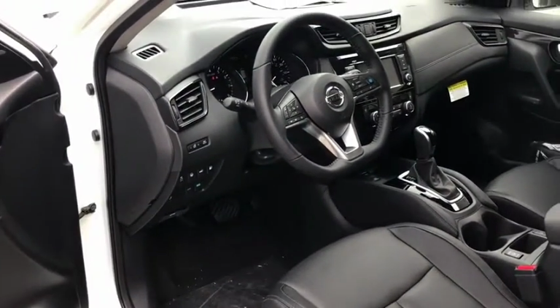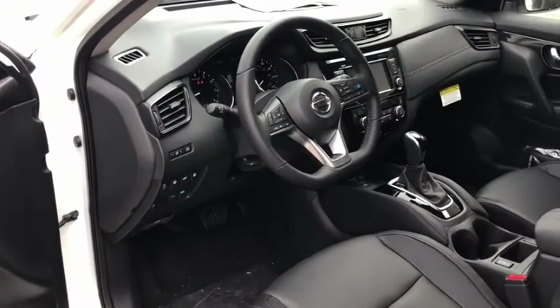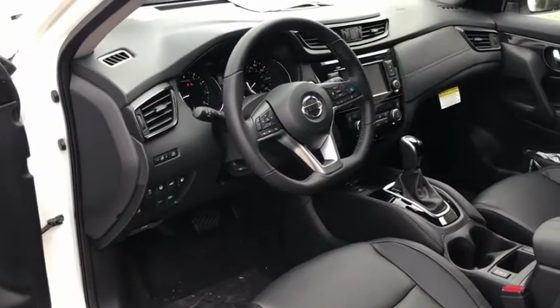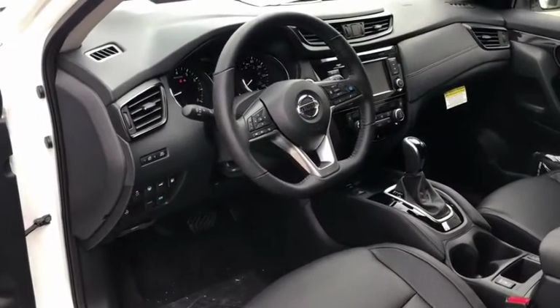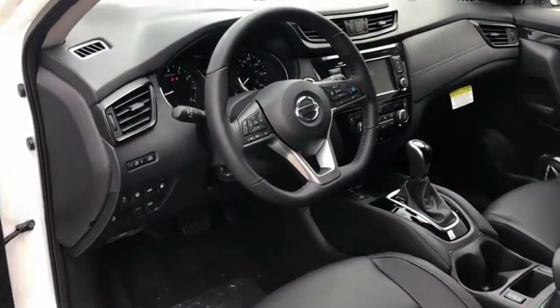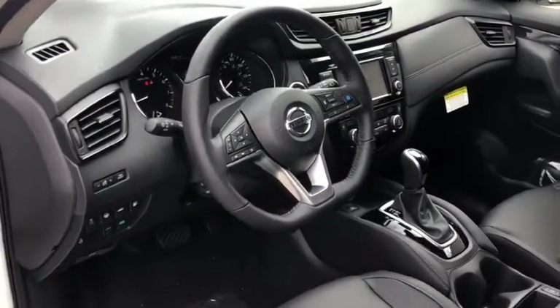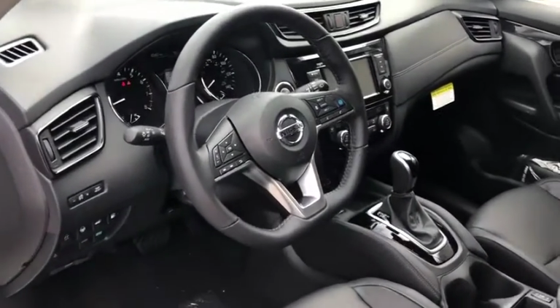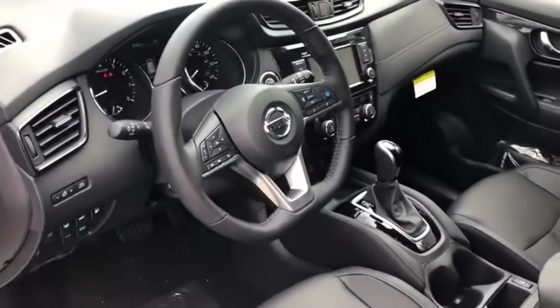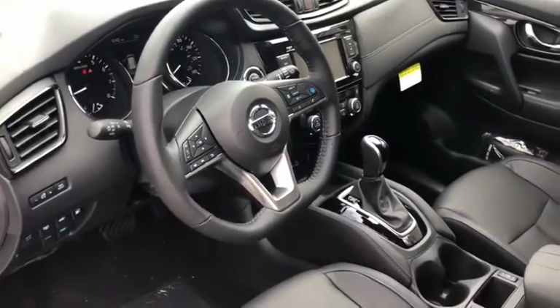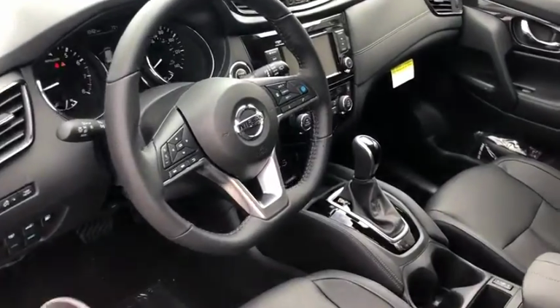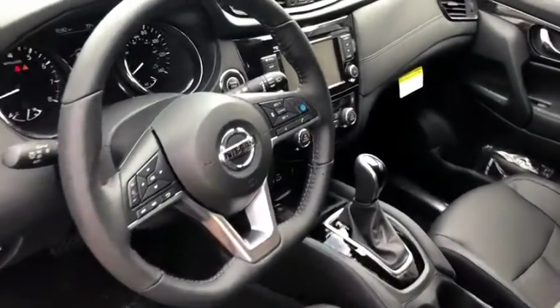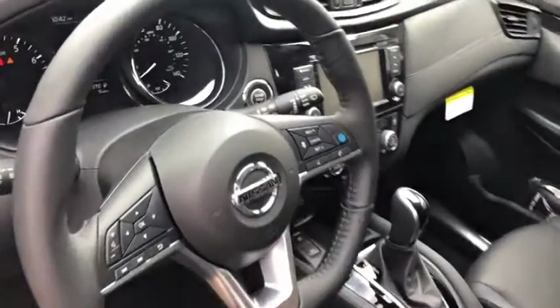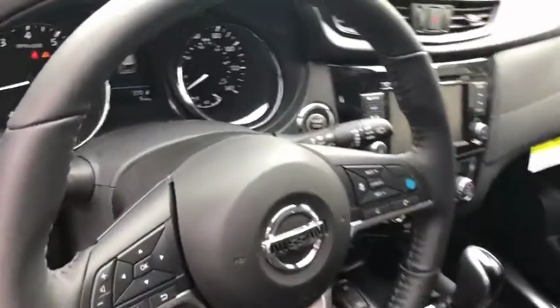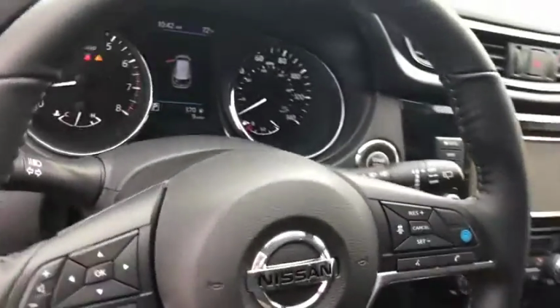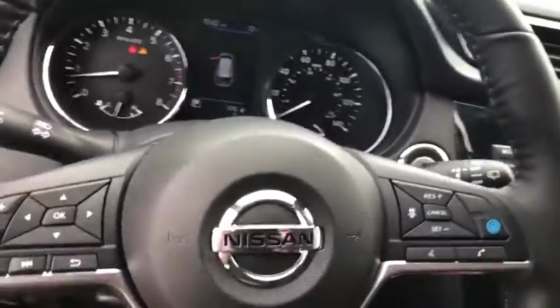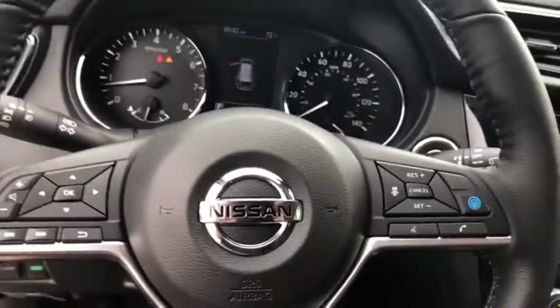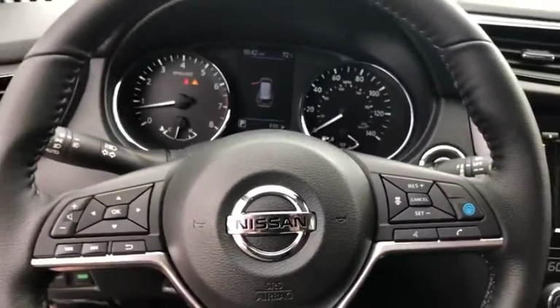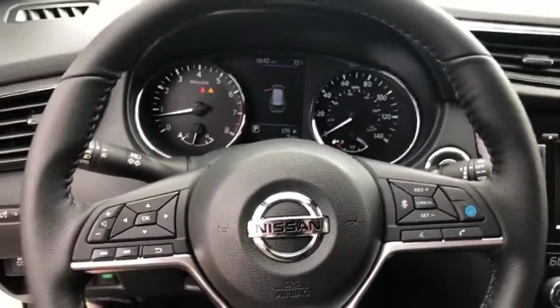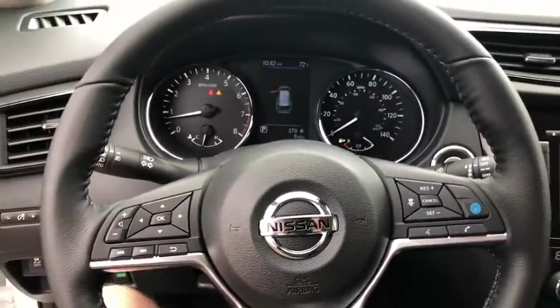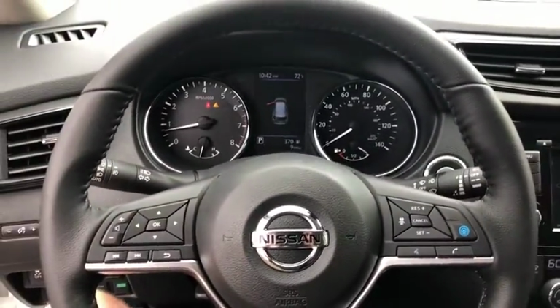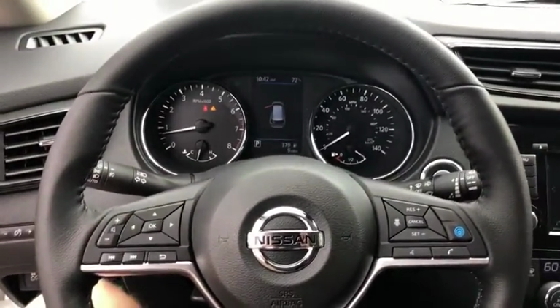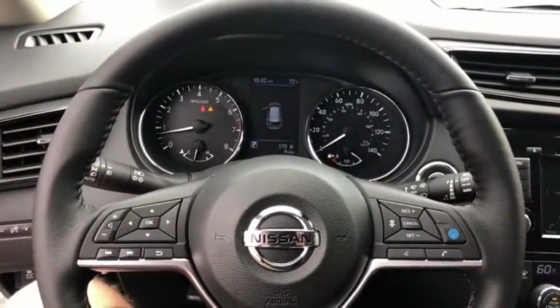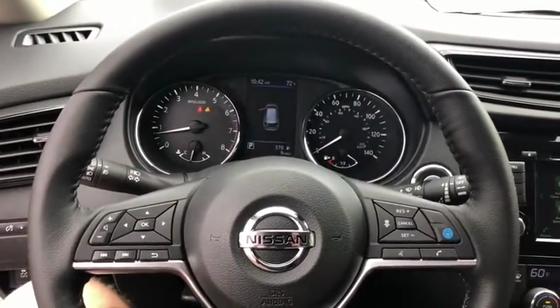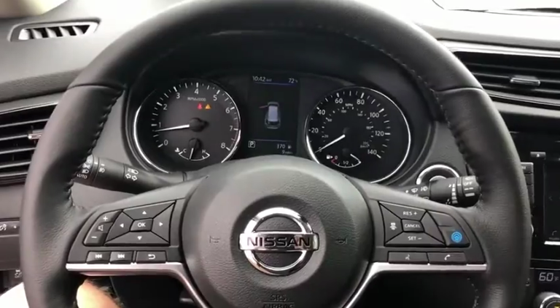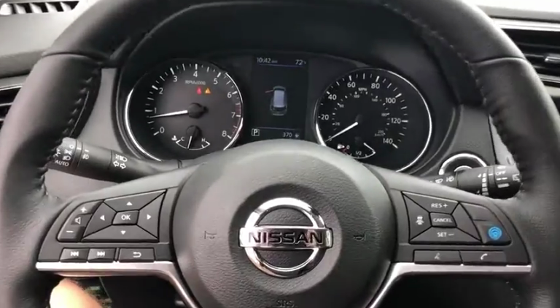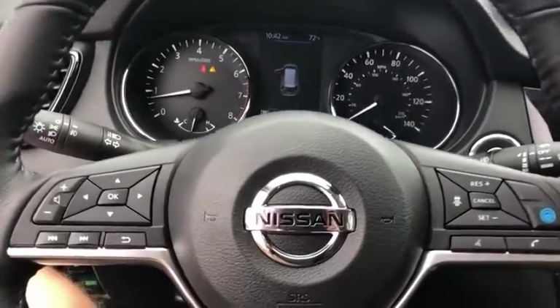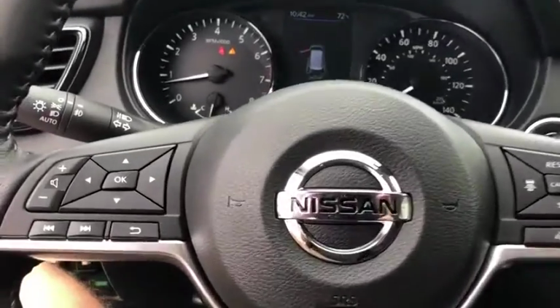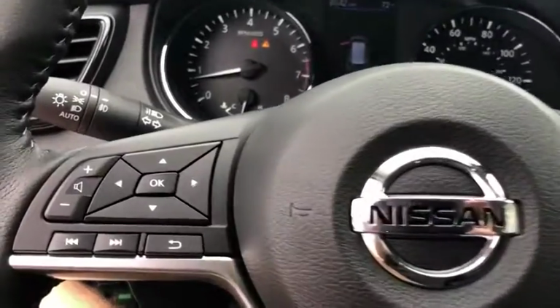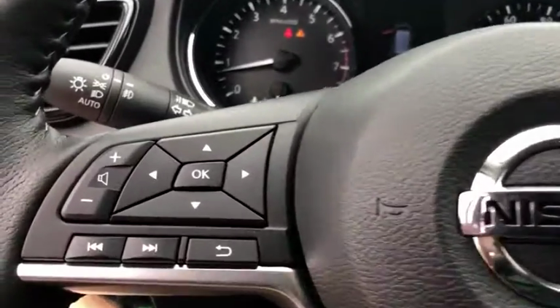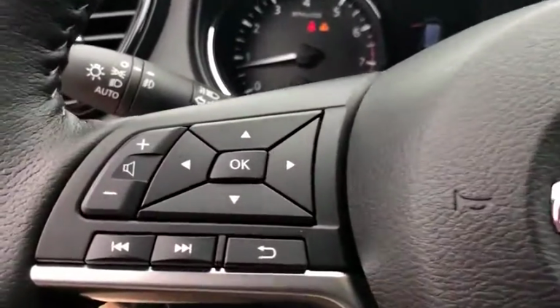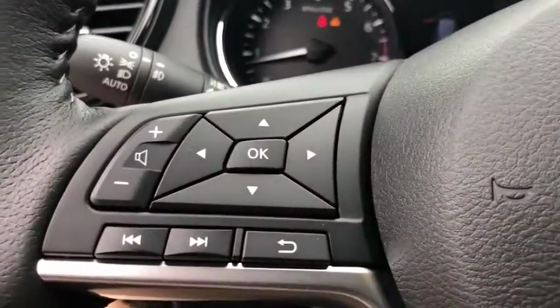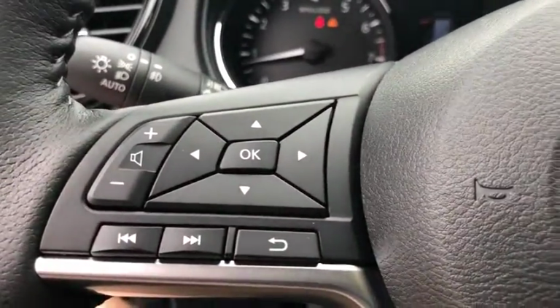Anti-lock braking system, Bluetooth, leather-wrapped steering wheel, power steering, adjustable steering wheel, keyless start, auto-dimming rear-view mirror, four-wheel disc brakes, aluminum wheels.